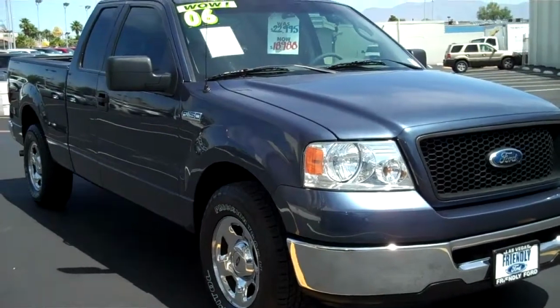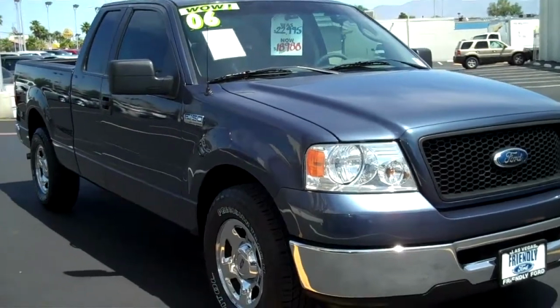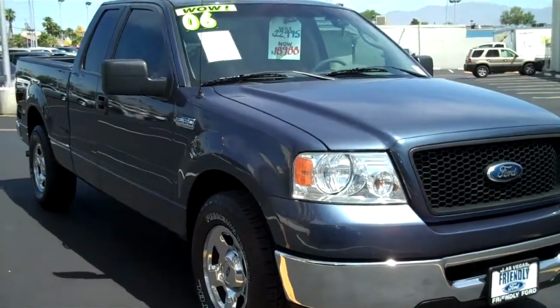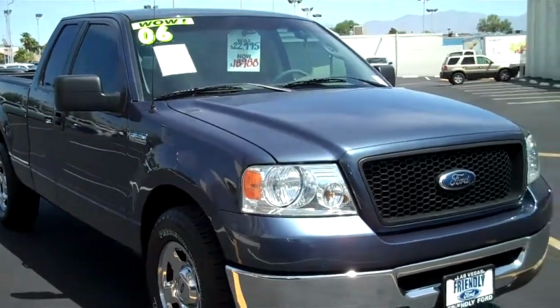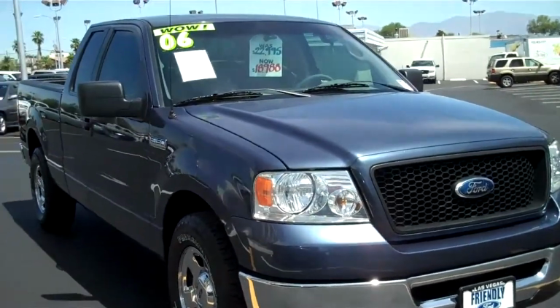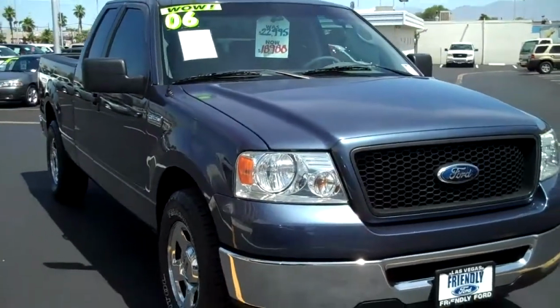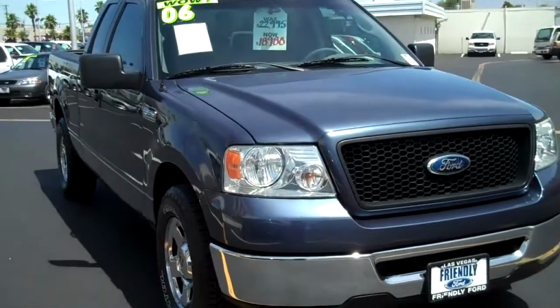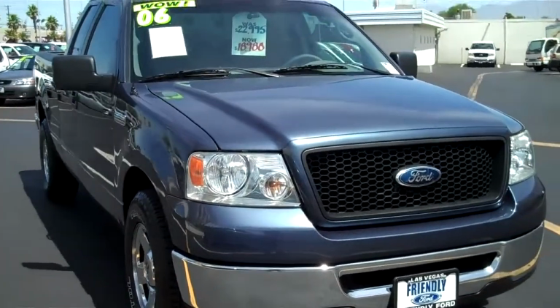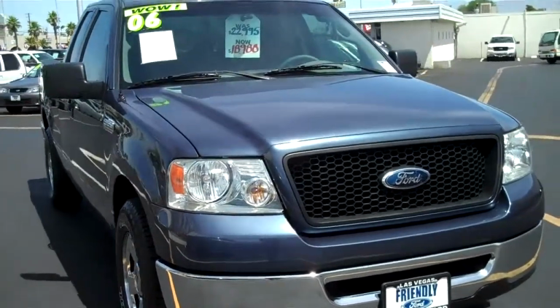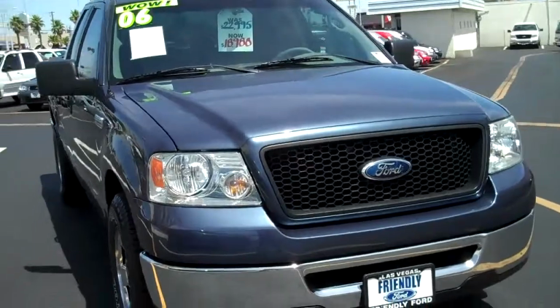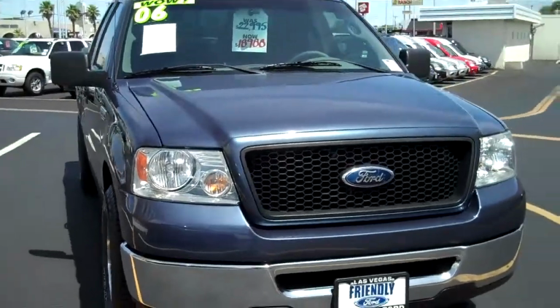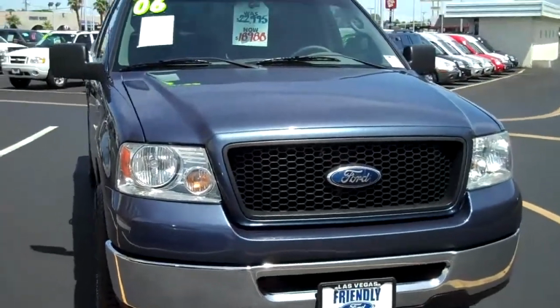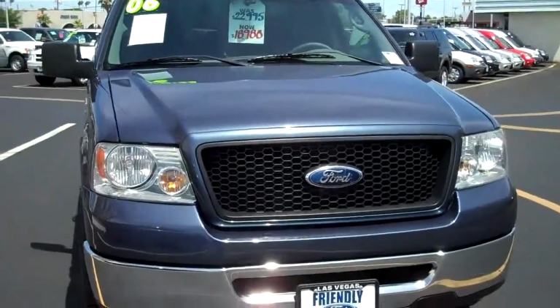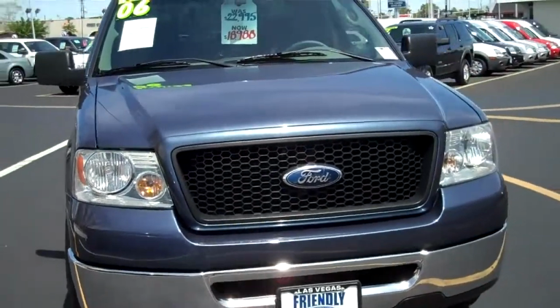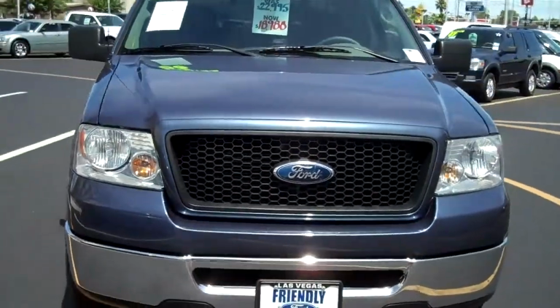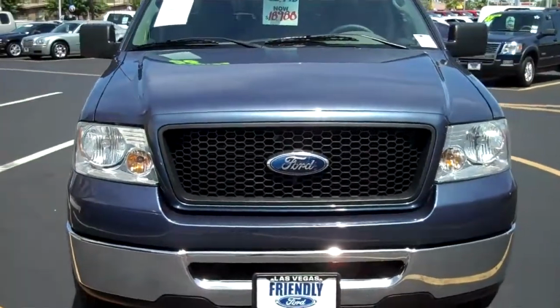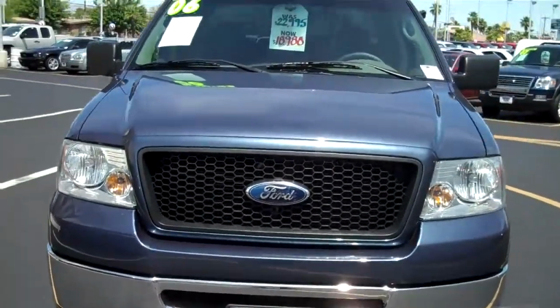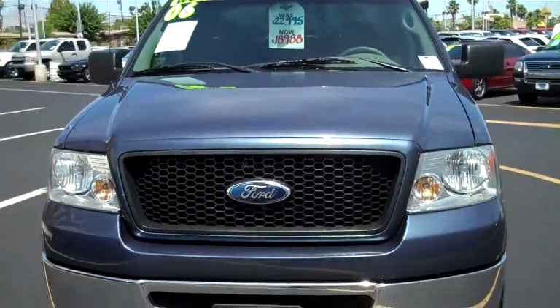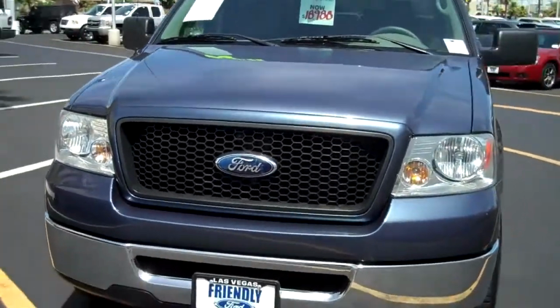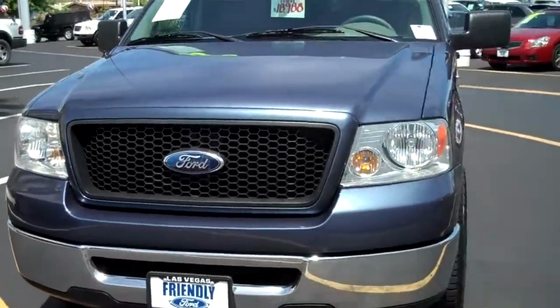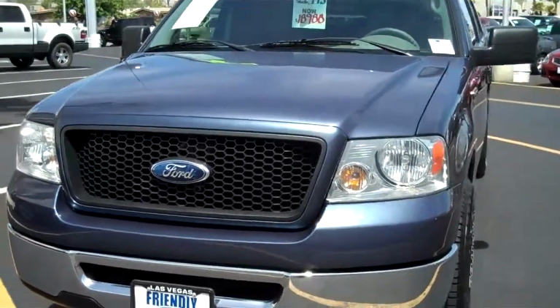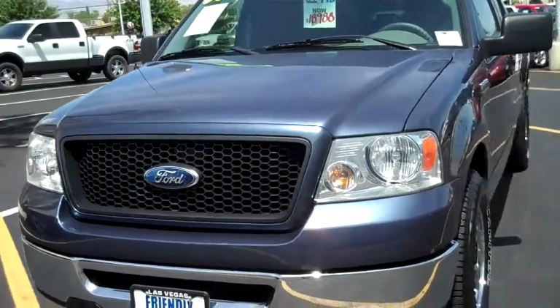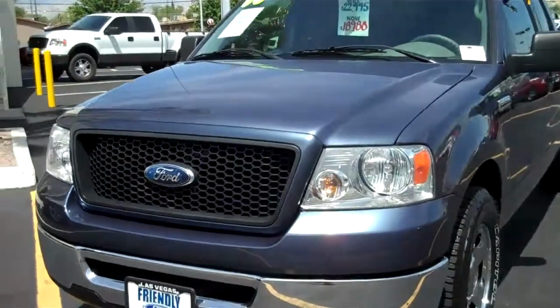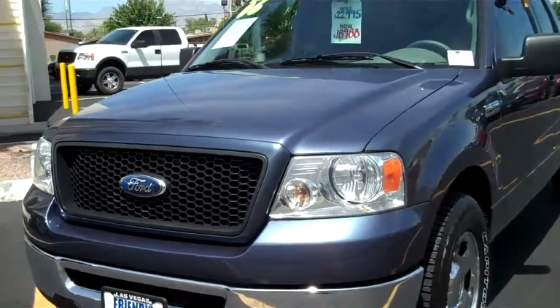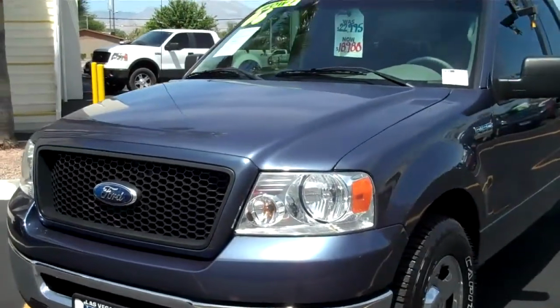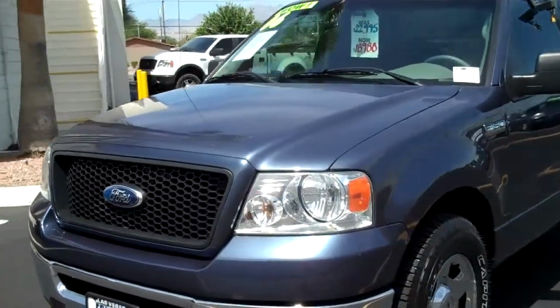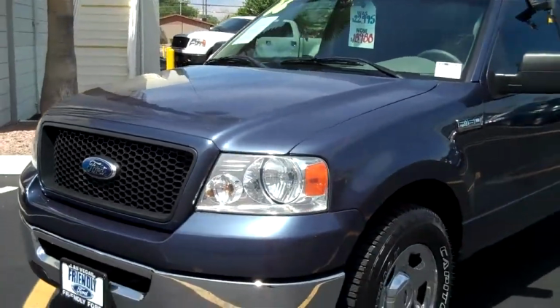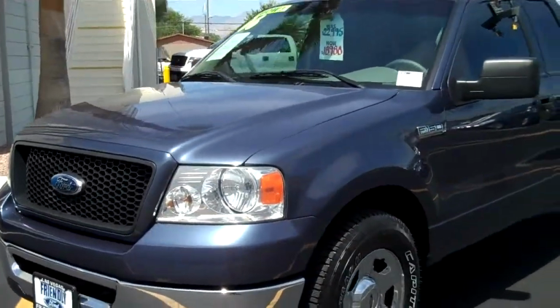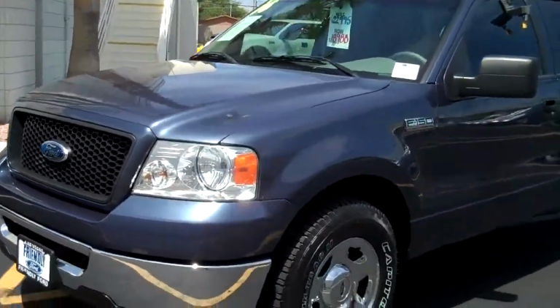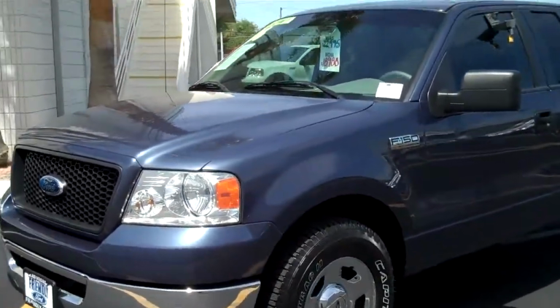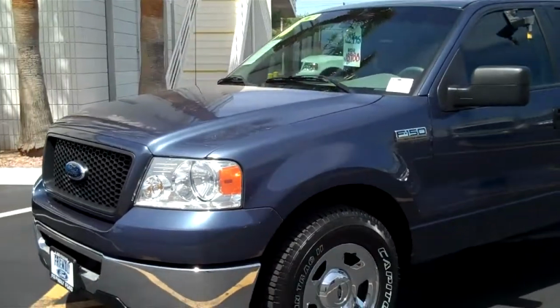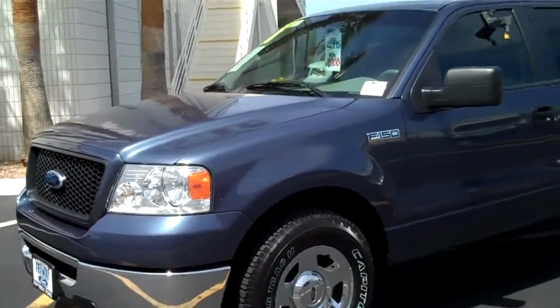Hello and welcome to the FriendlyFordLV.com online showroom. We're looking at a 2006 Ford F-150 Super Cab XLT.